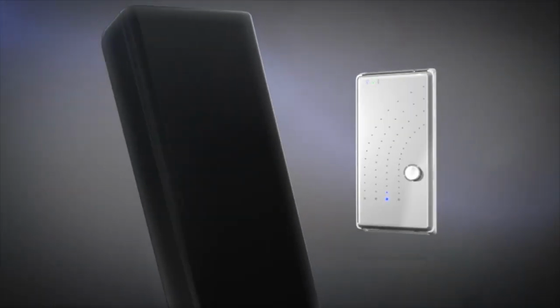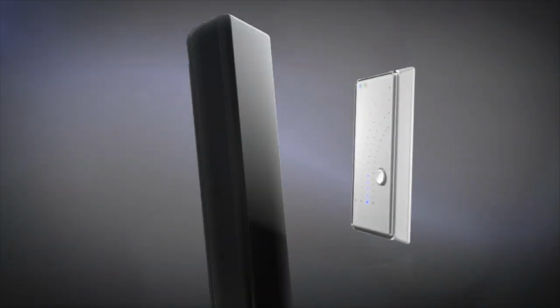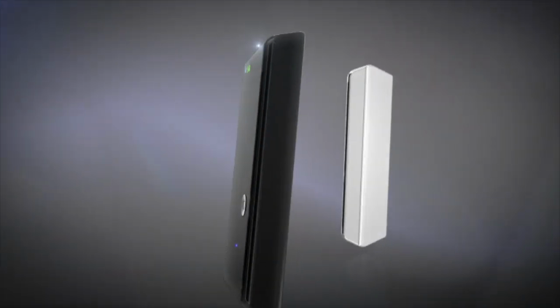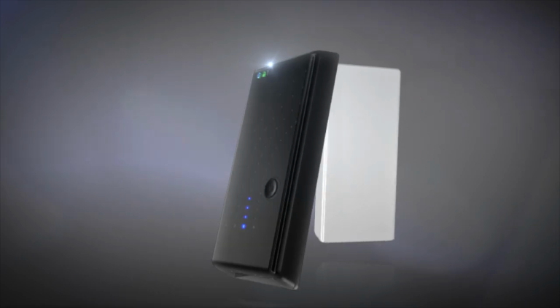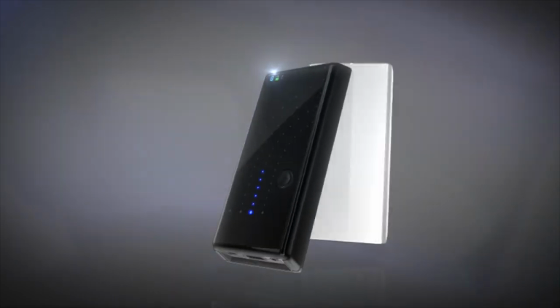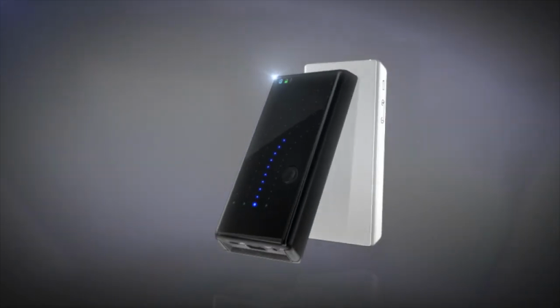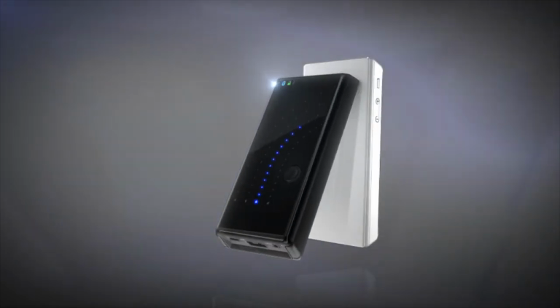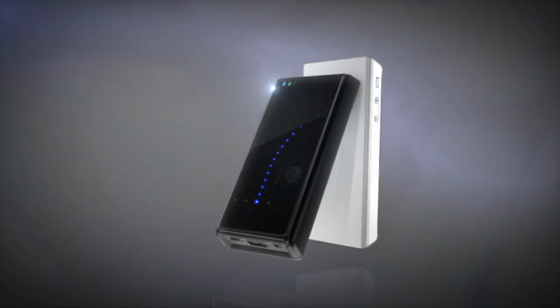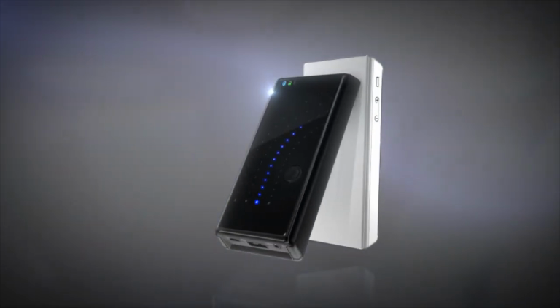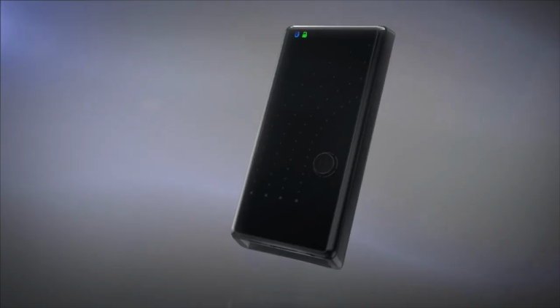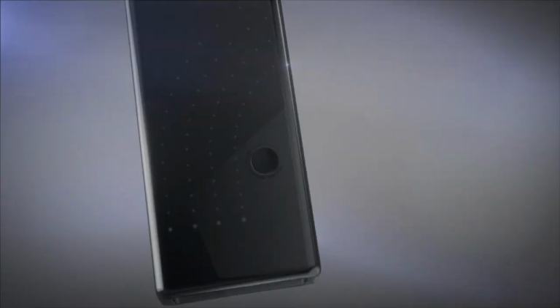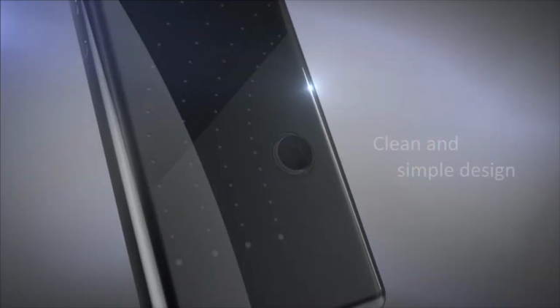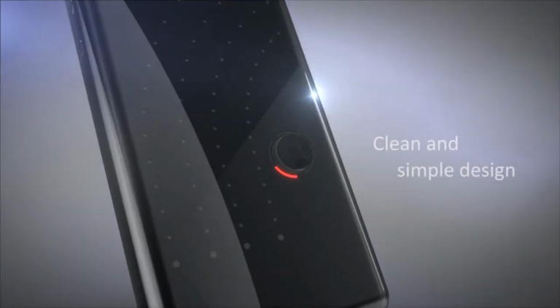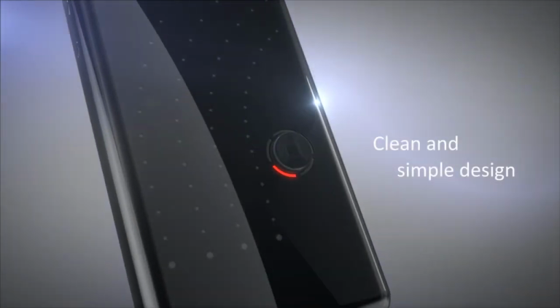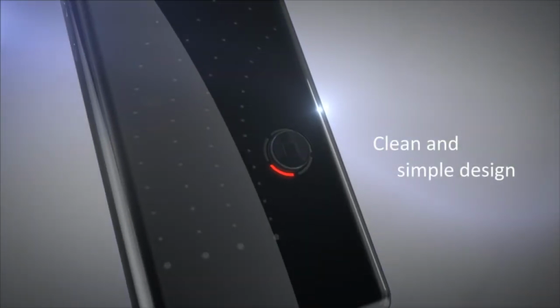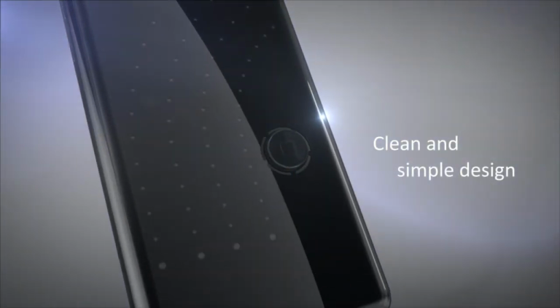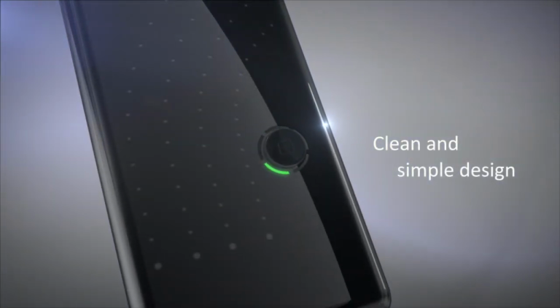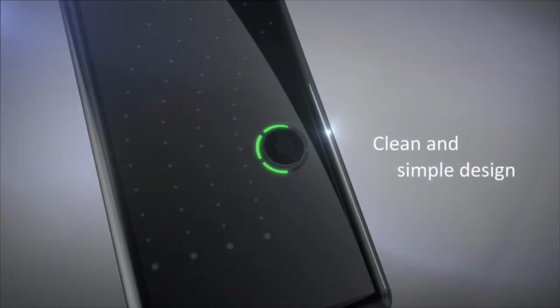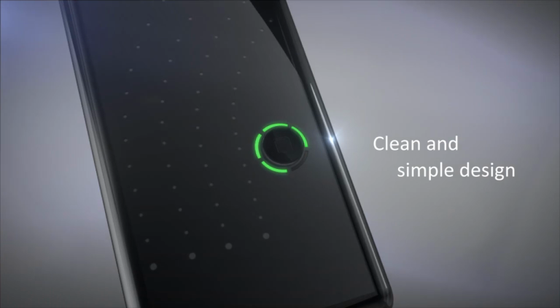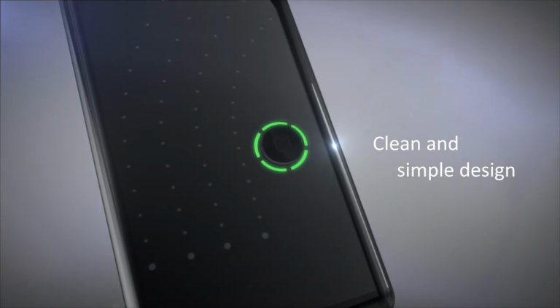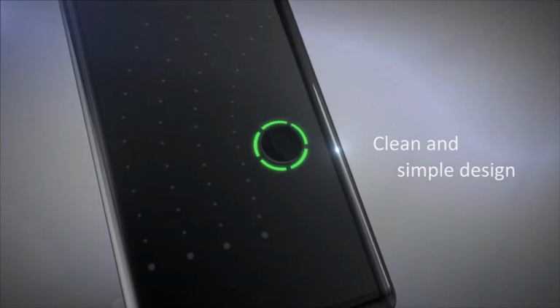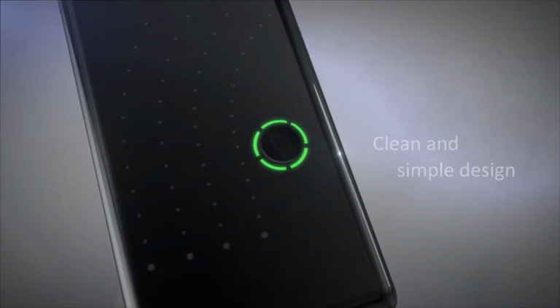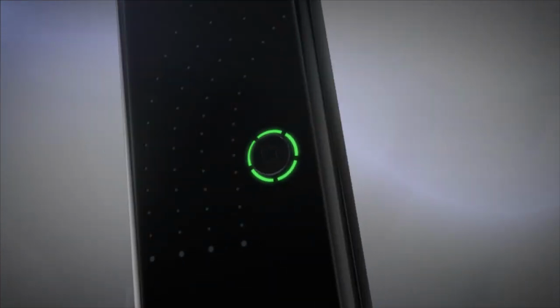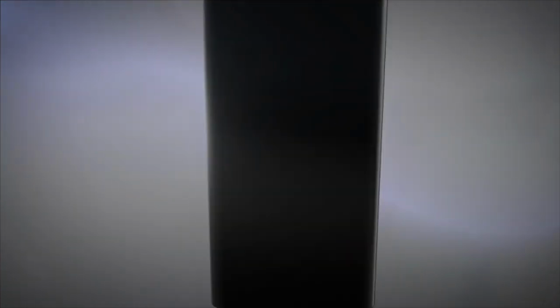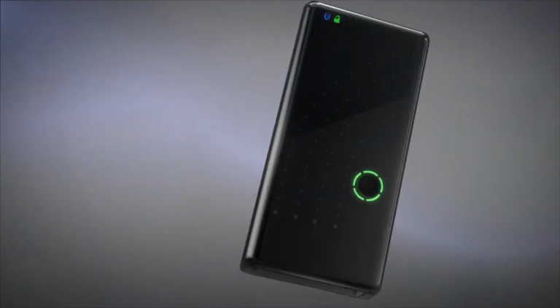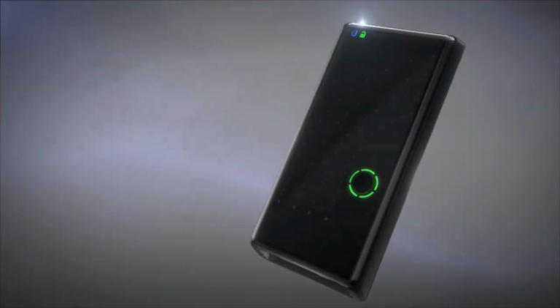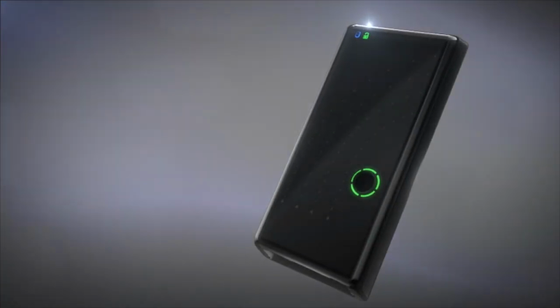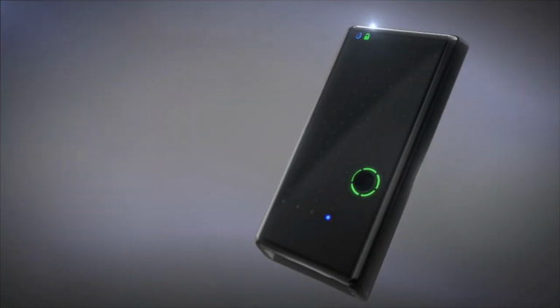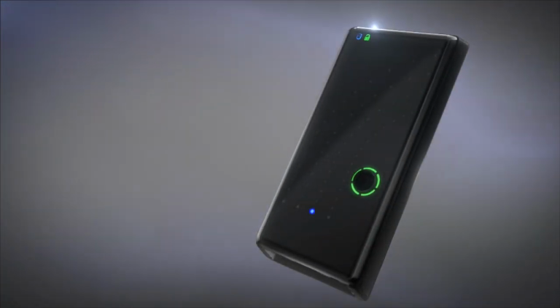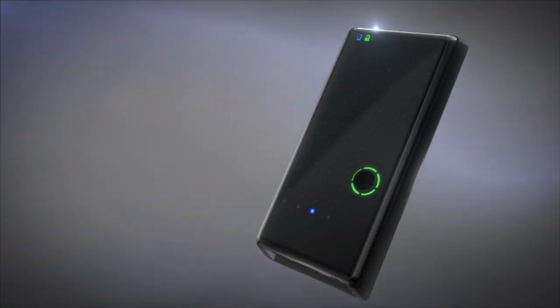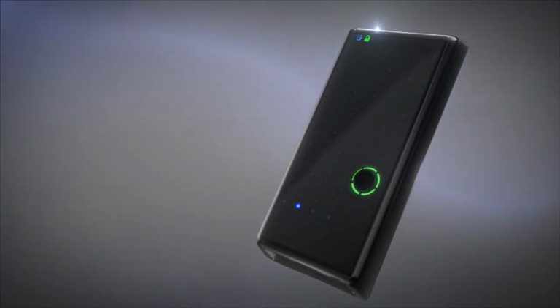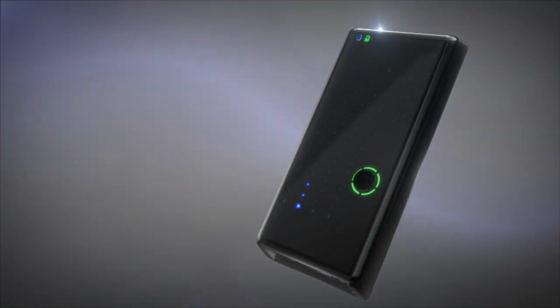U-Gym is extremely portable, with a plain and simple design, using different LED flashing patterns to indicate battery life, stimulation mode, and intensity.